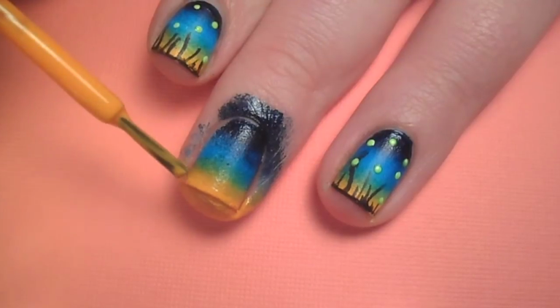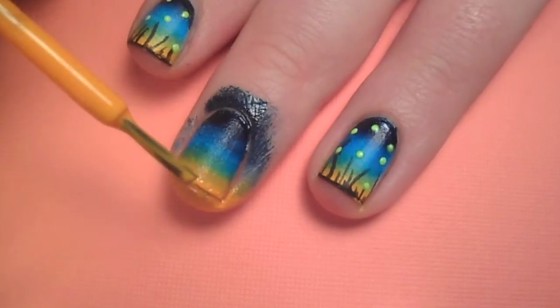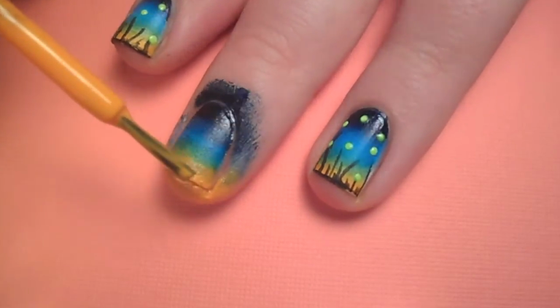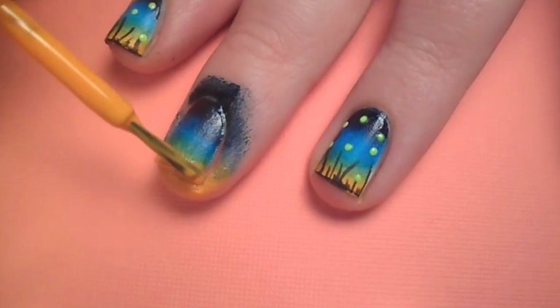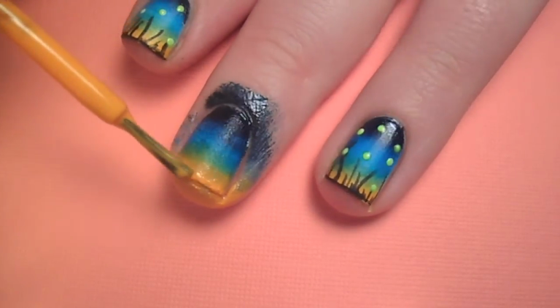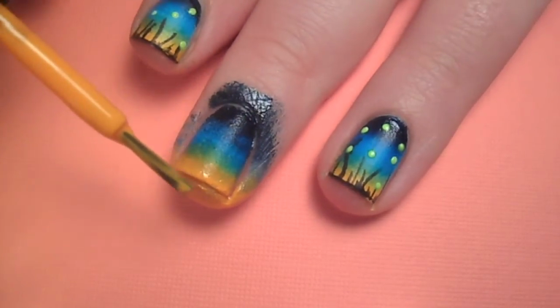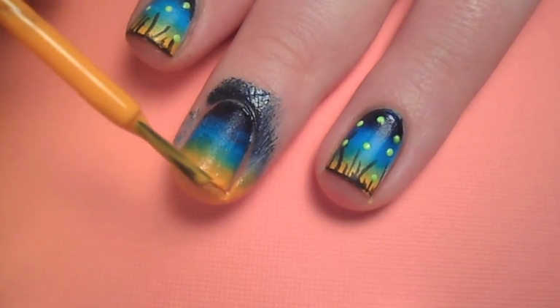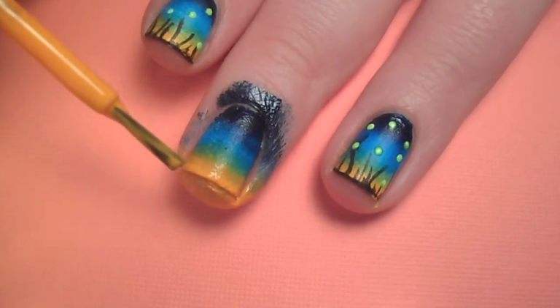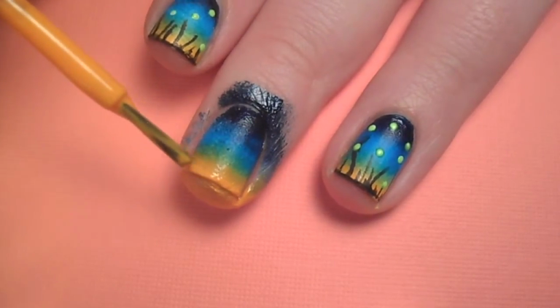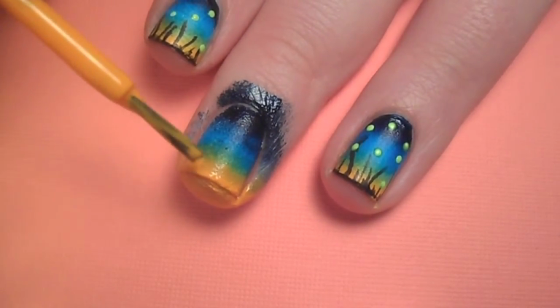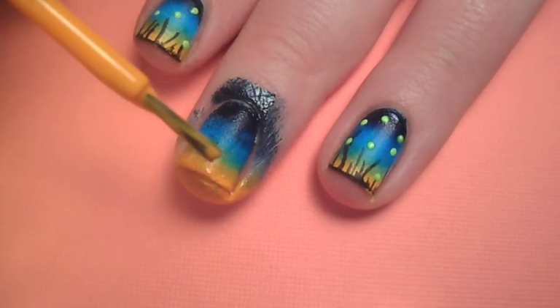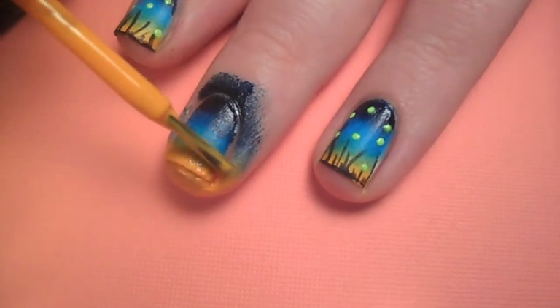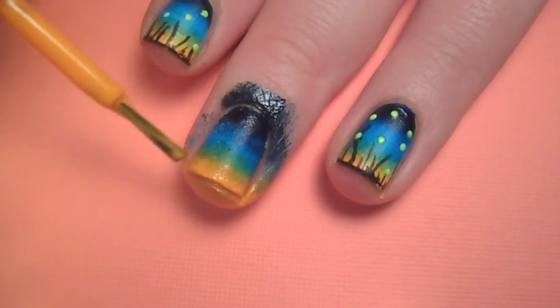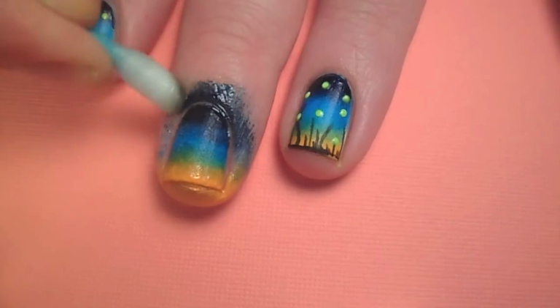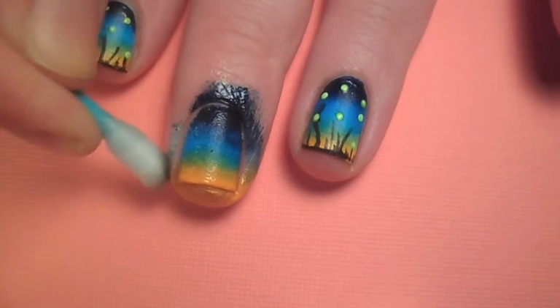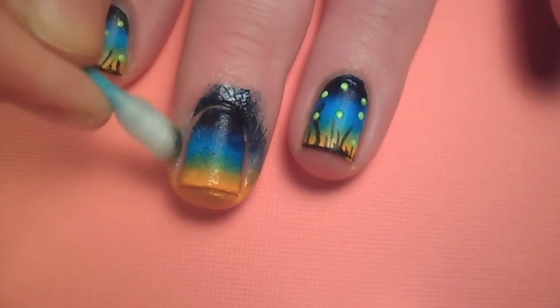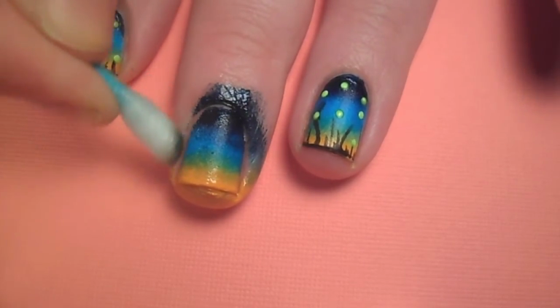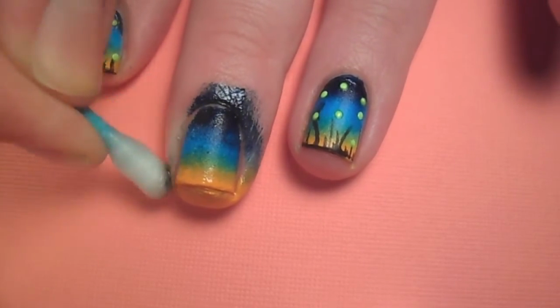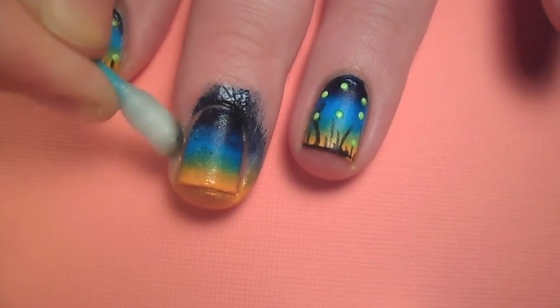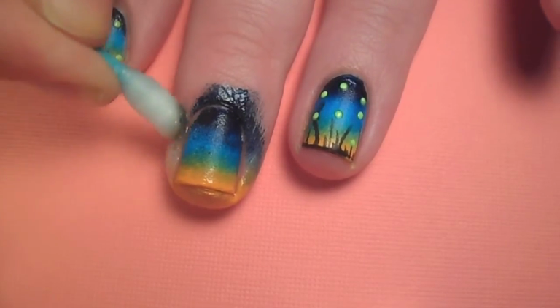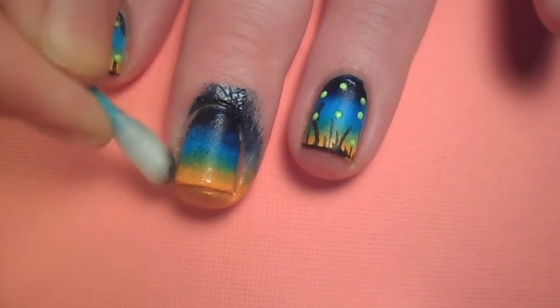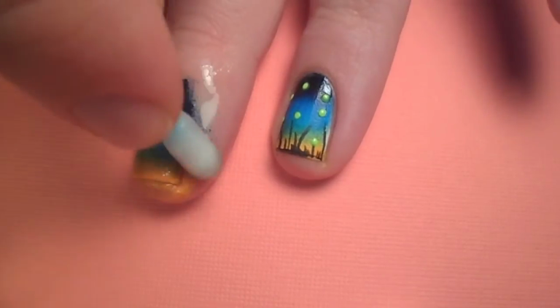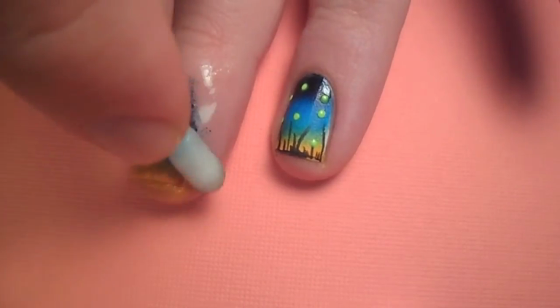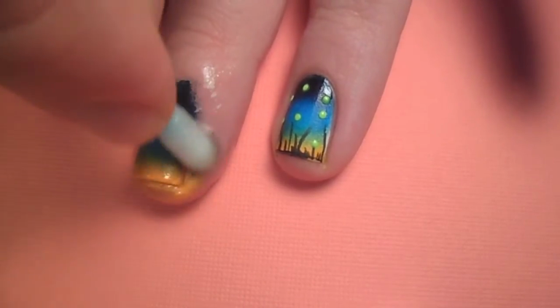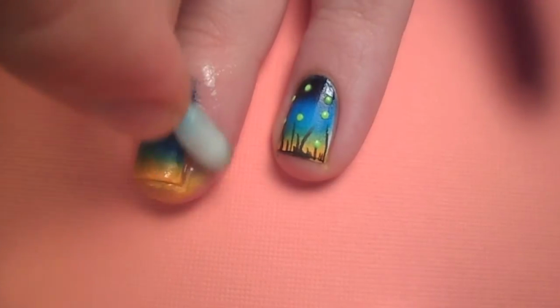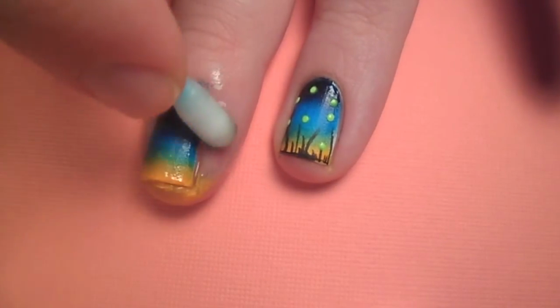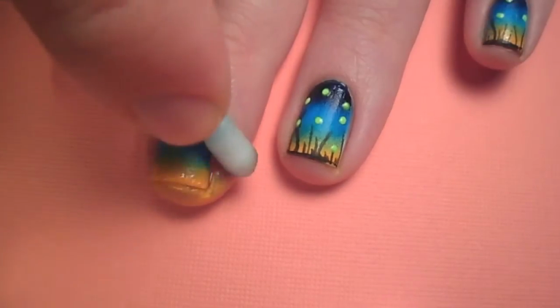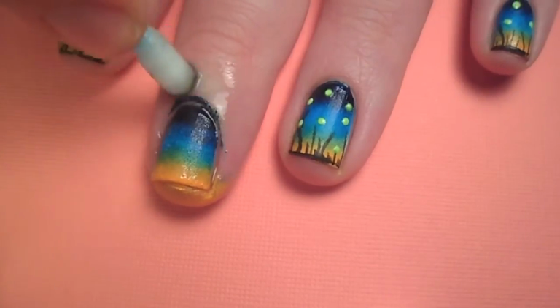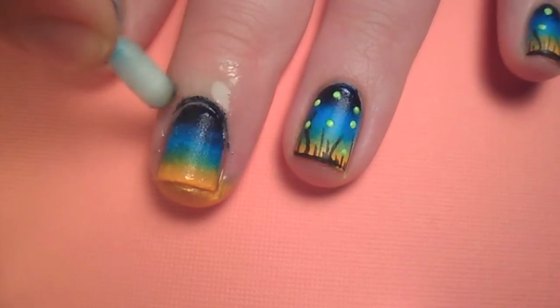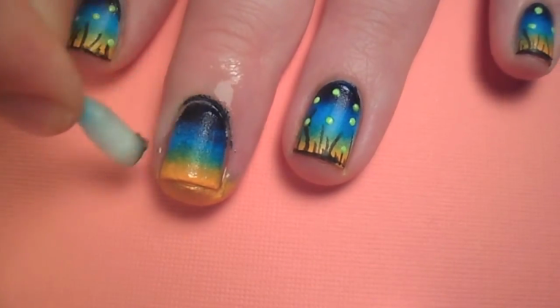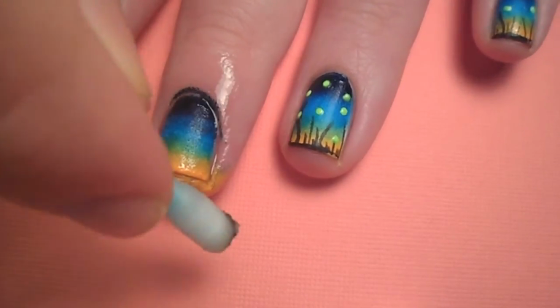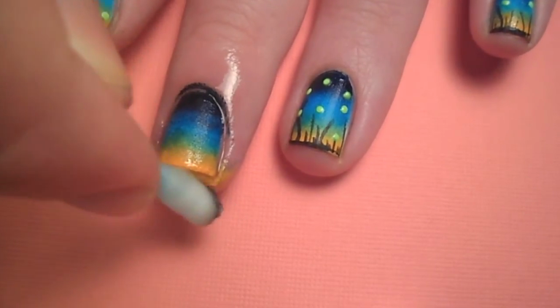Feel free to use the brush of the polish to intensify the yellow, which can easily get covered up. Clean up the skin around your nail with a Q-tip soaked in polish remover. If you'd like to see an in-depth cleanup video, check the description box for a link to that.